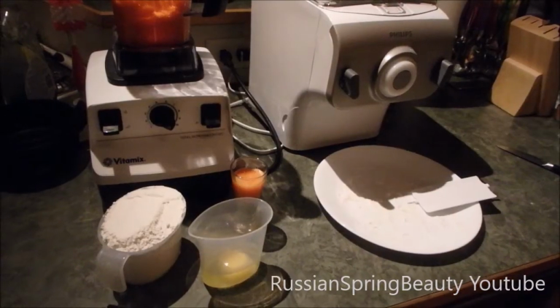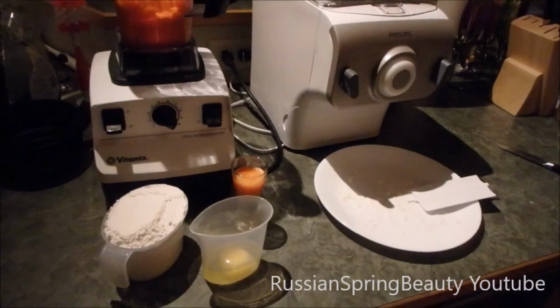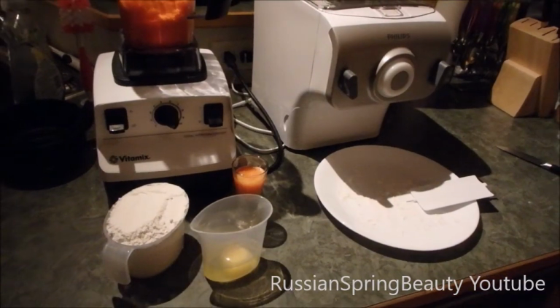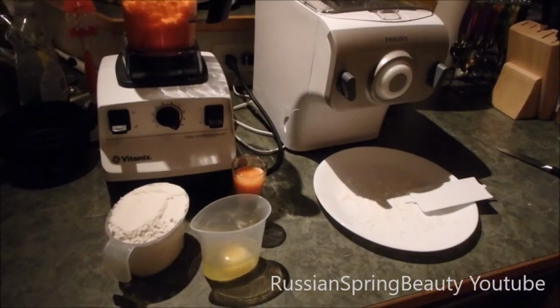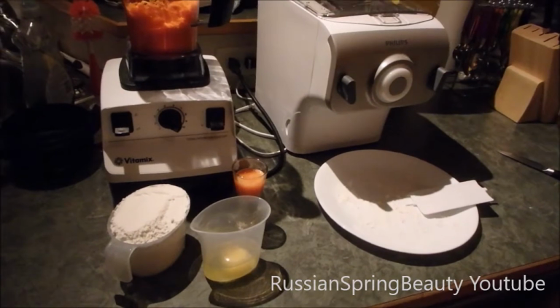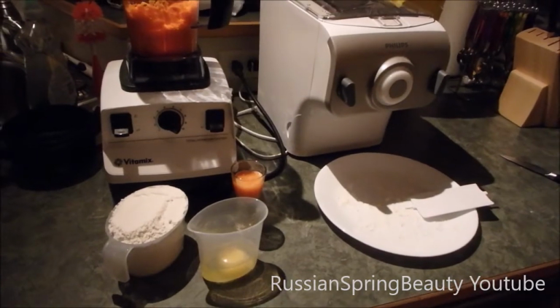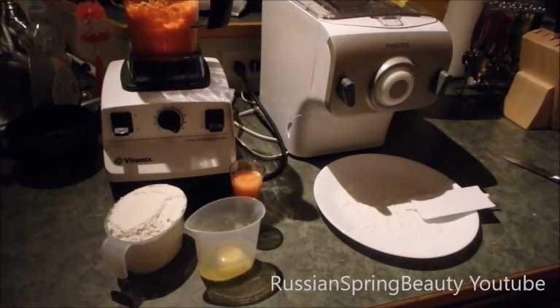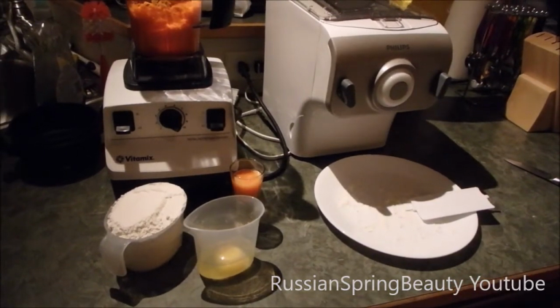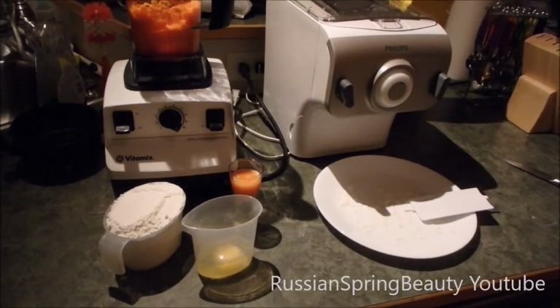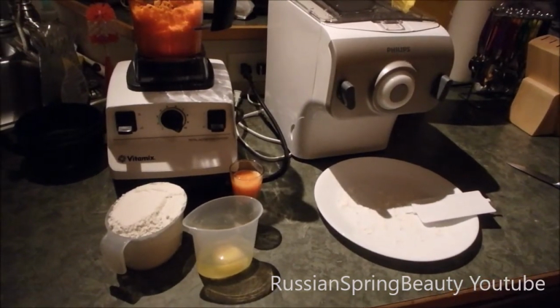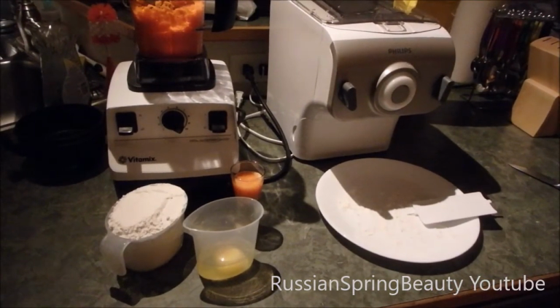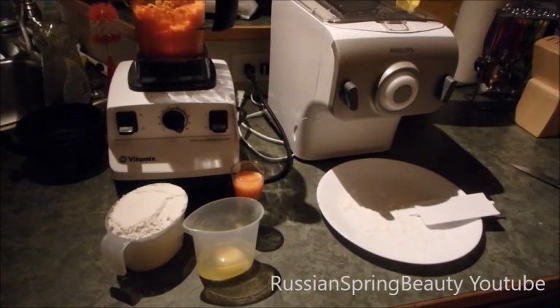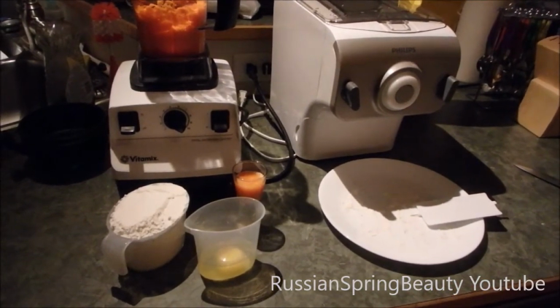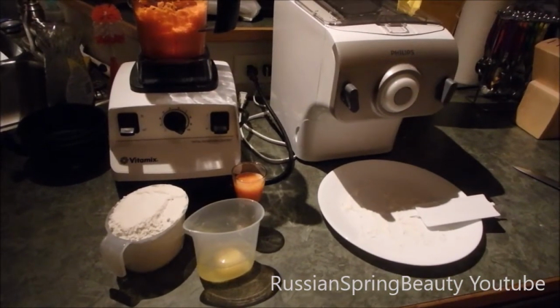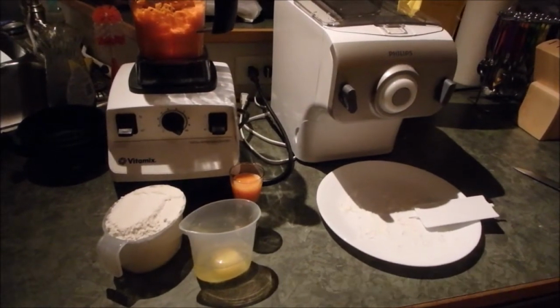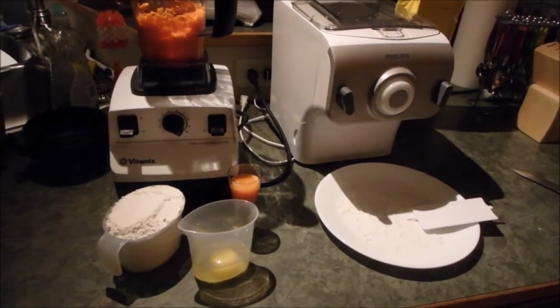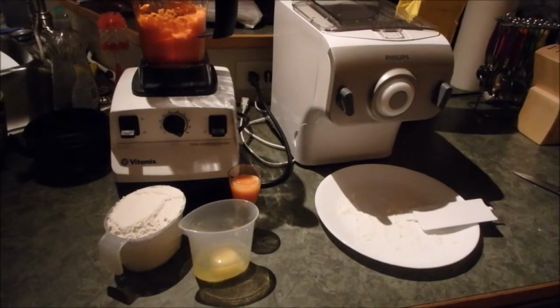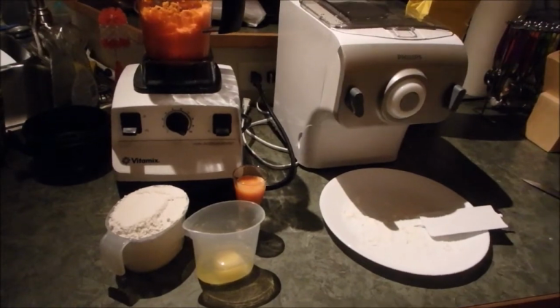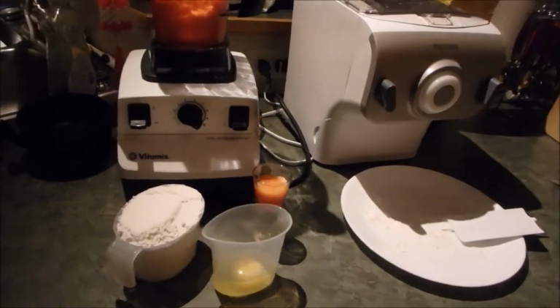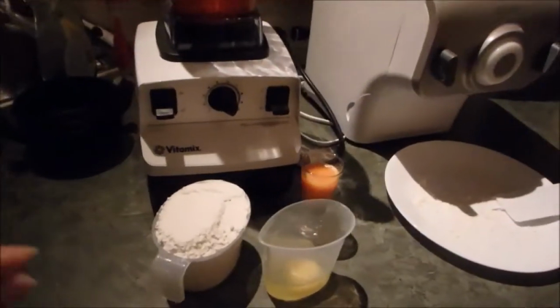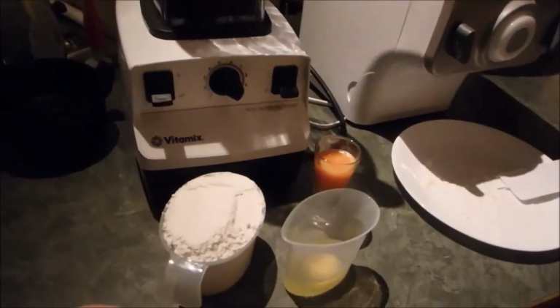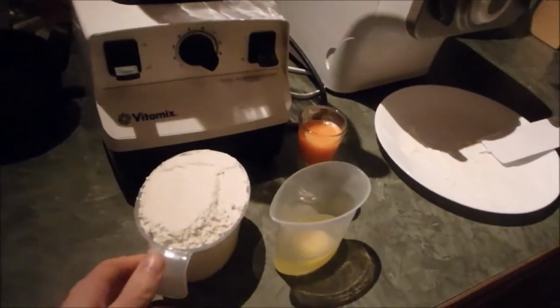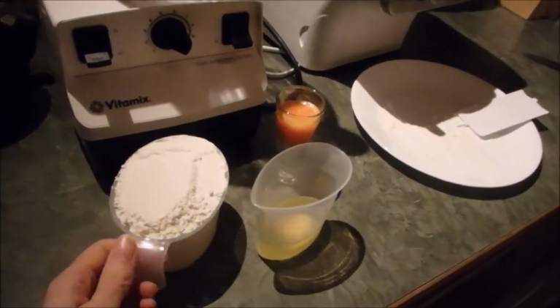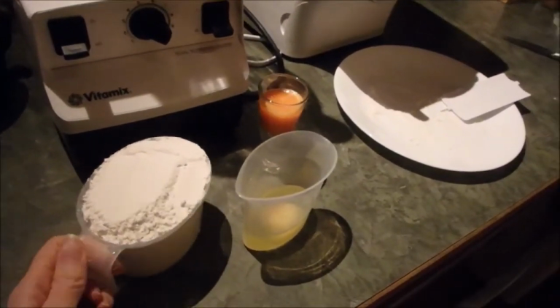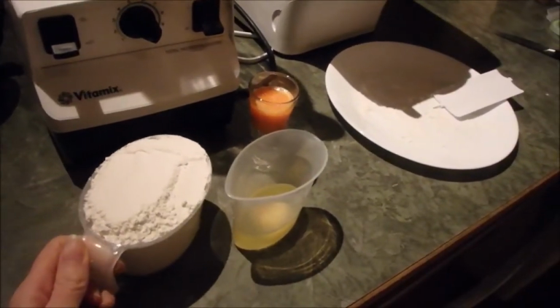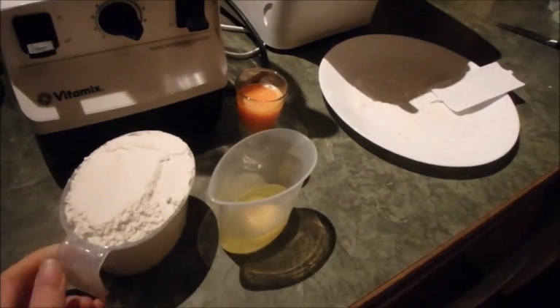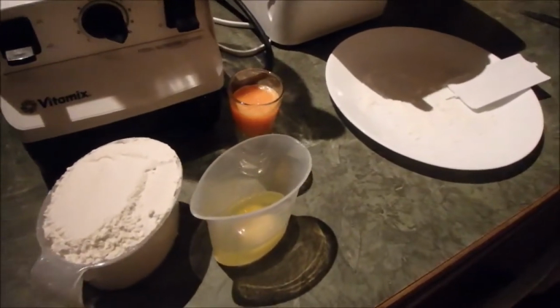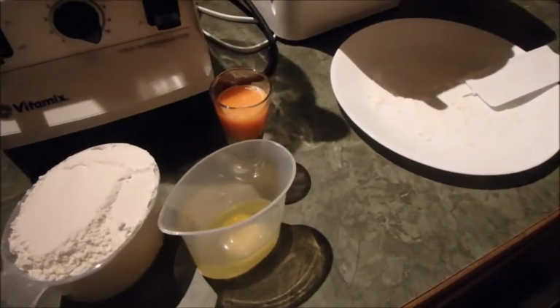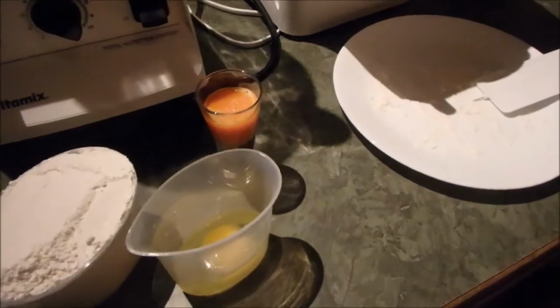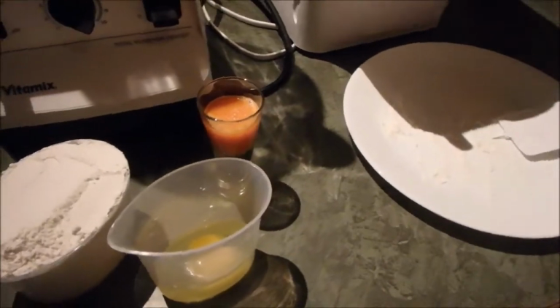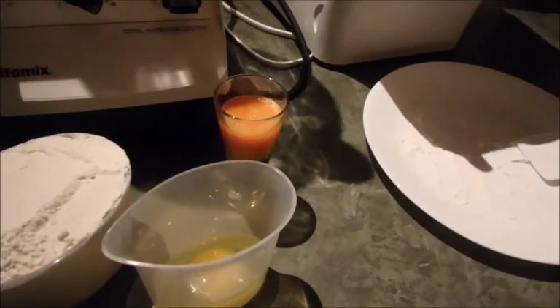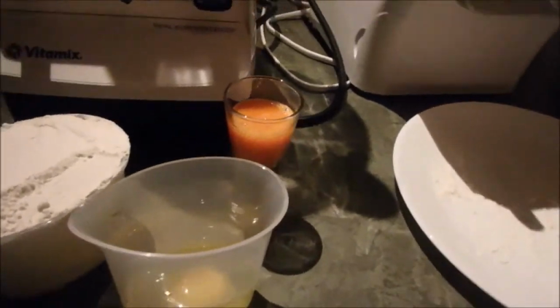Hello! Today I'm going to be showing you how to make carrot lasagna noodles using the Philips pasta maker. So I've got a cup of flour, one egg, and some carrot juice.